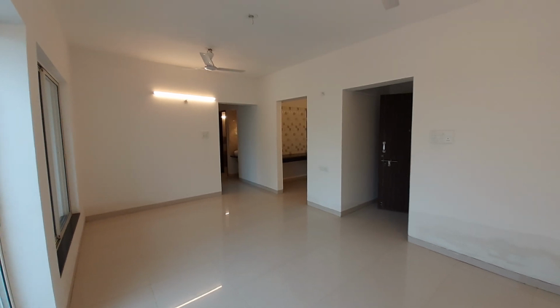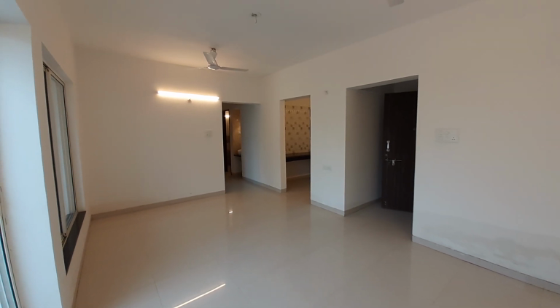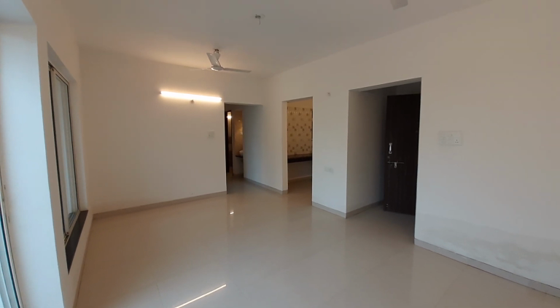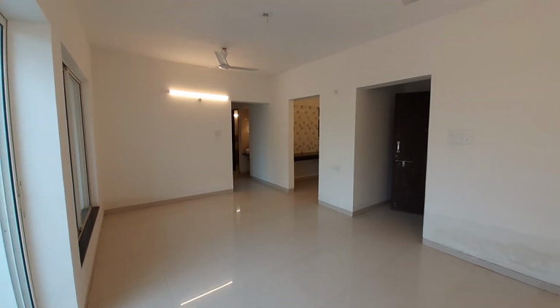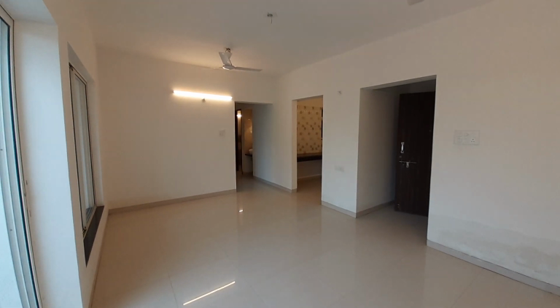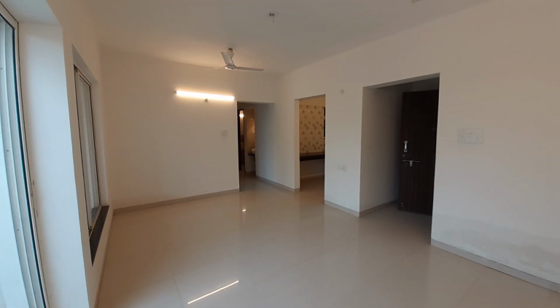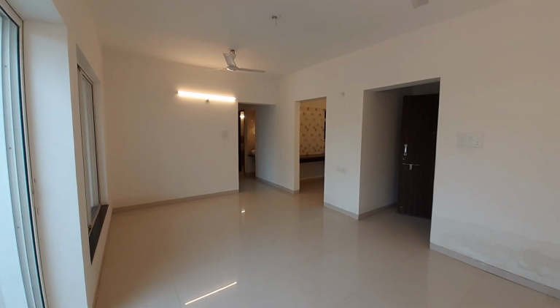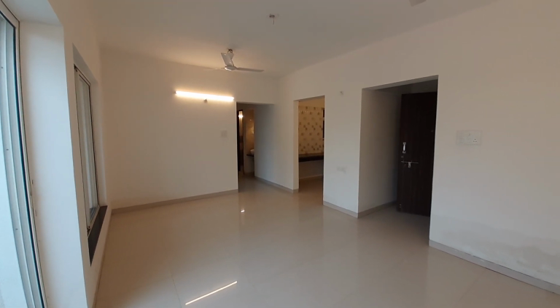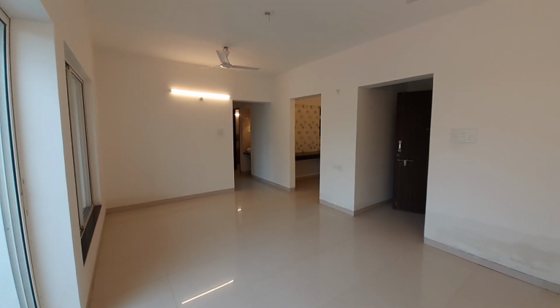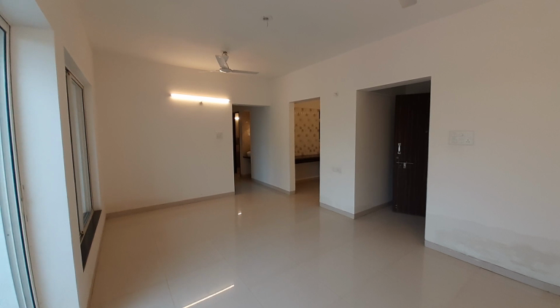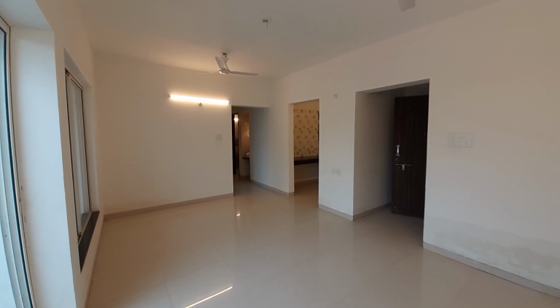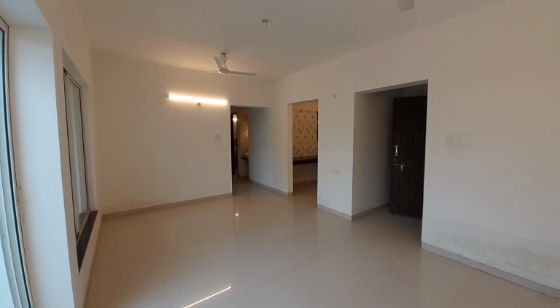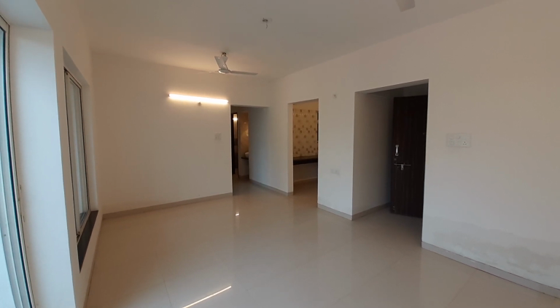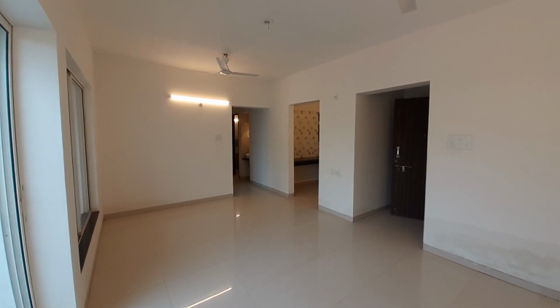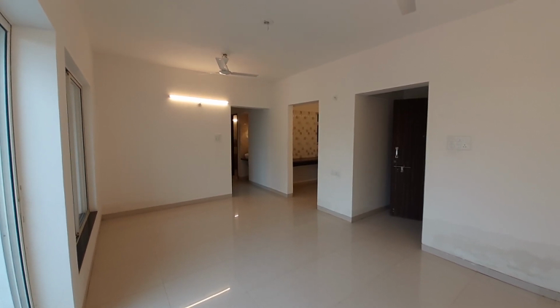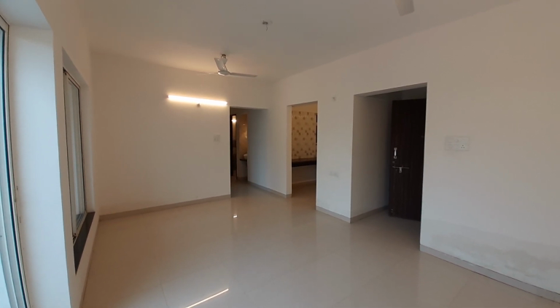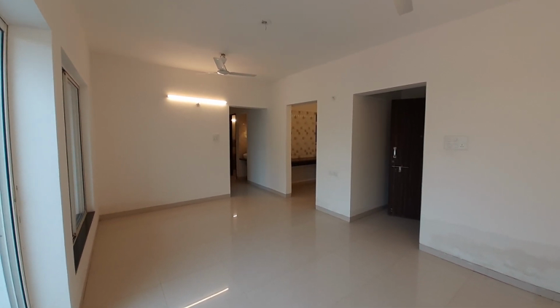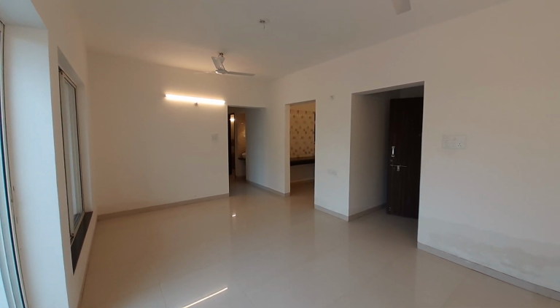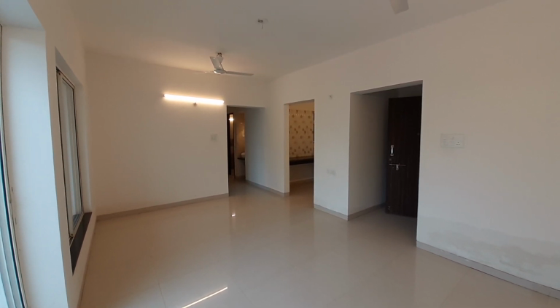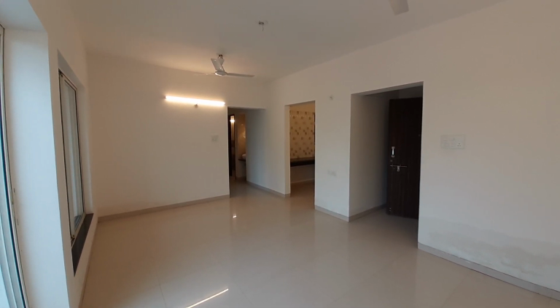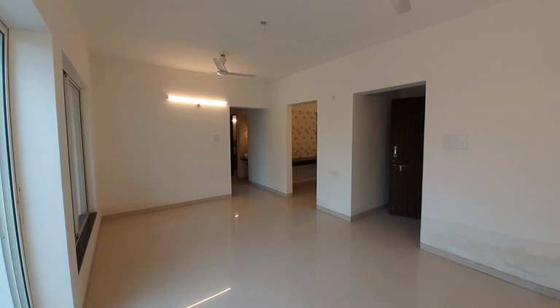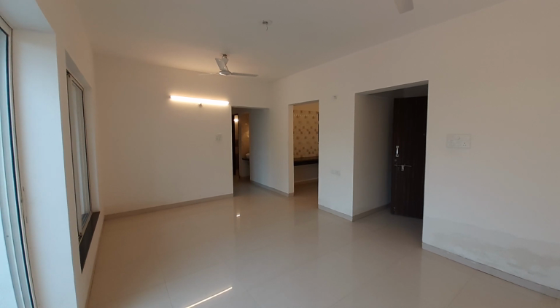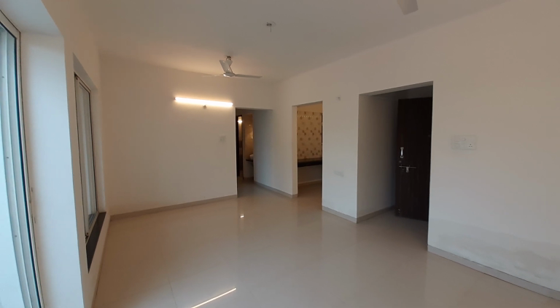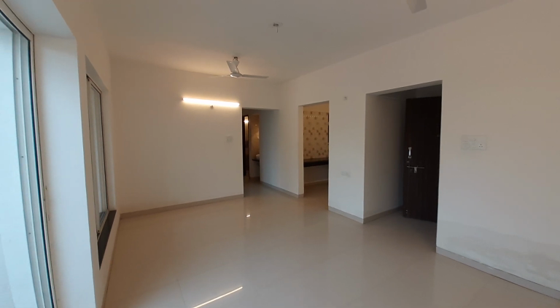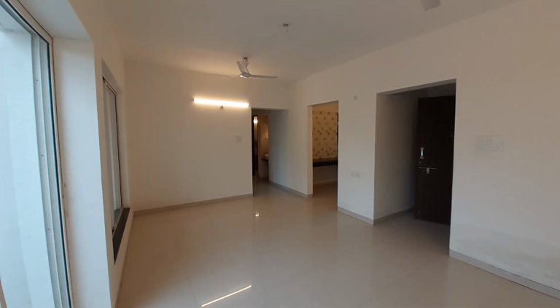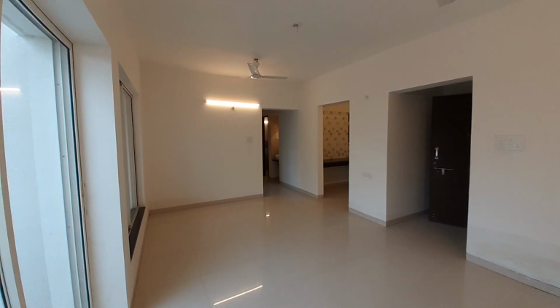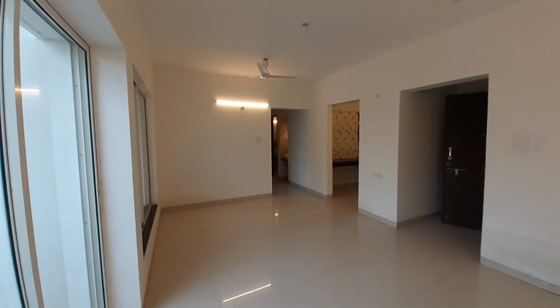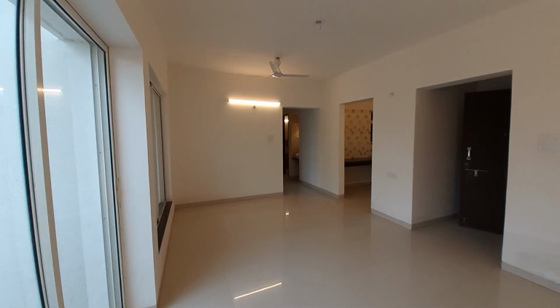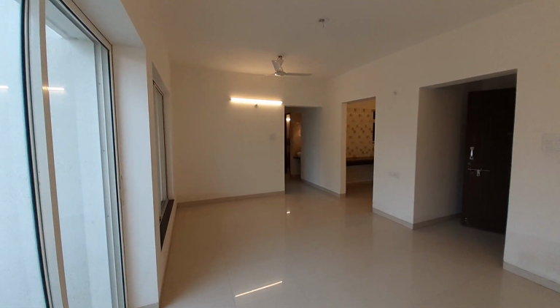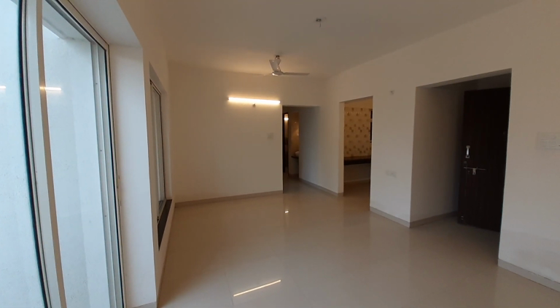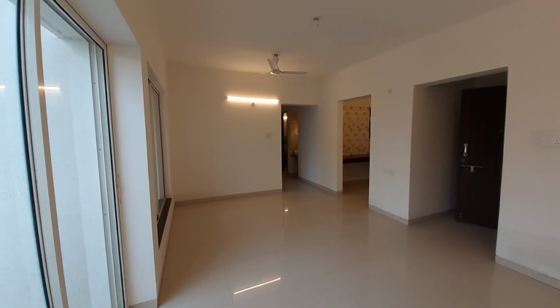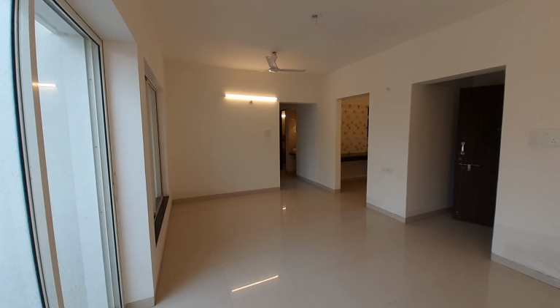Hello everyone, good evening. Today we are at Mahalunge, near Orchid Hotel. This is well connected from Hinjawadi IT Park, and this is a nearing possession project with a 2 BHK.